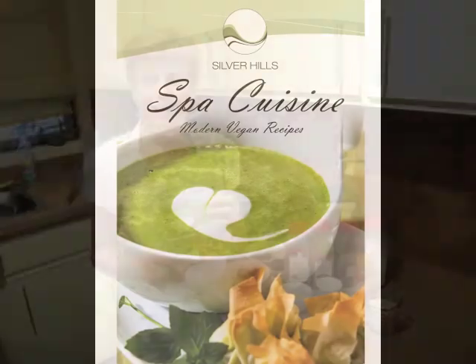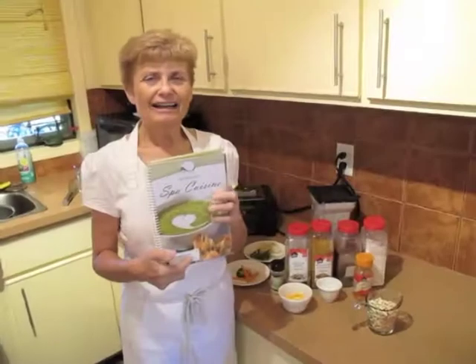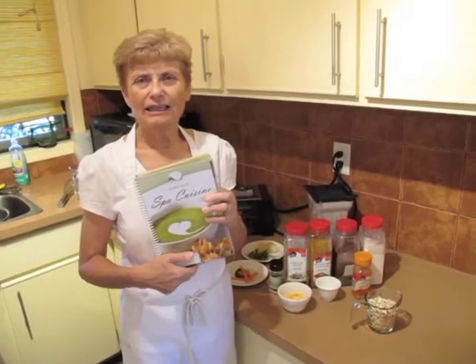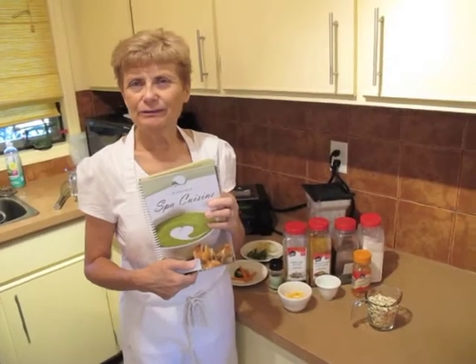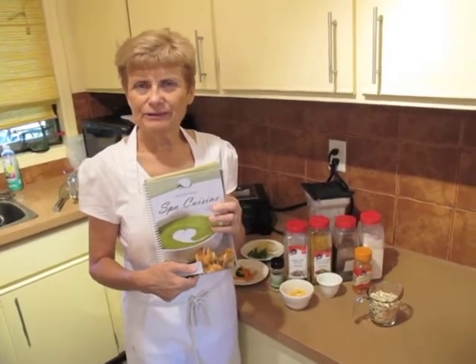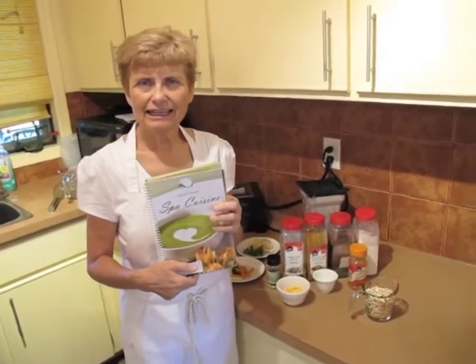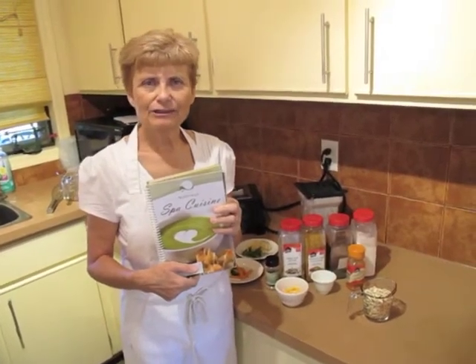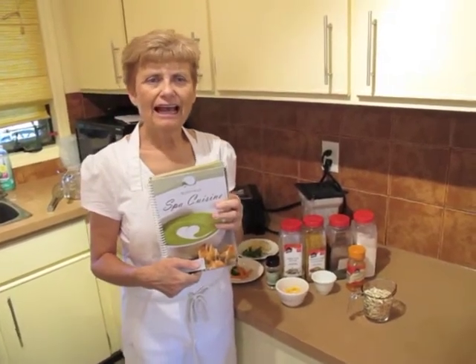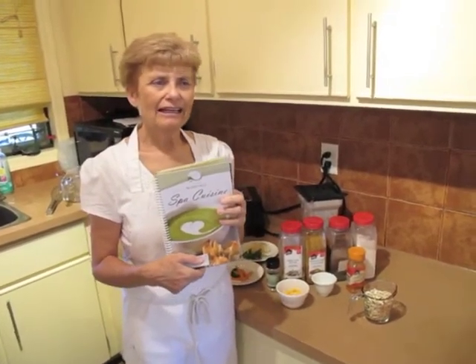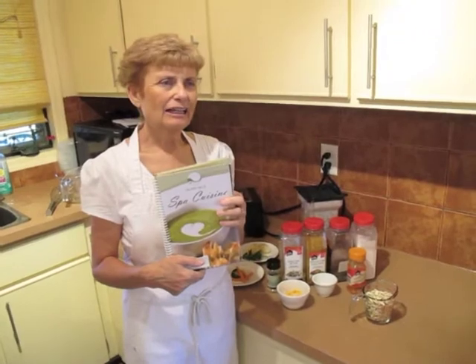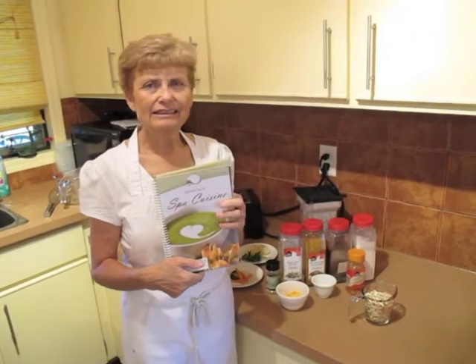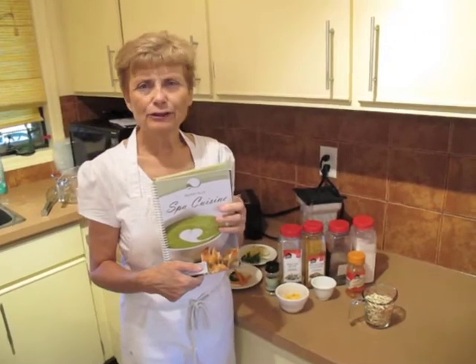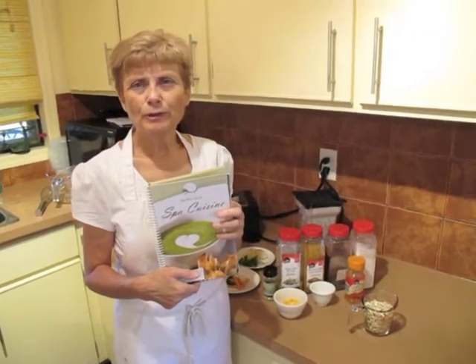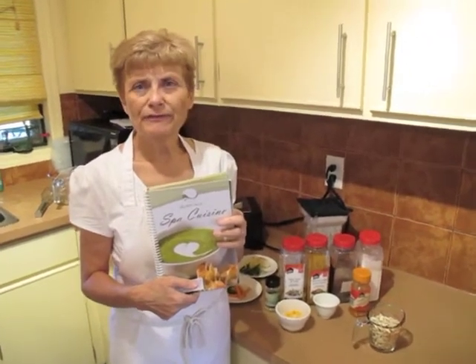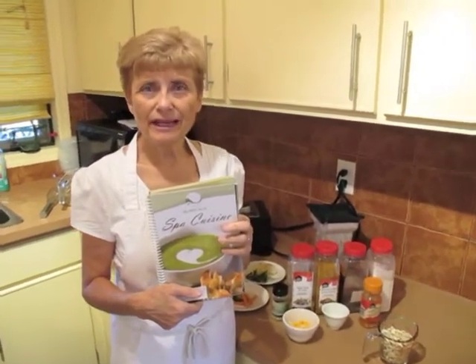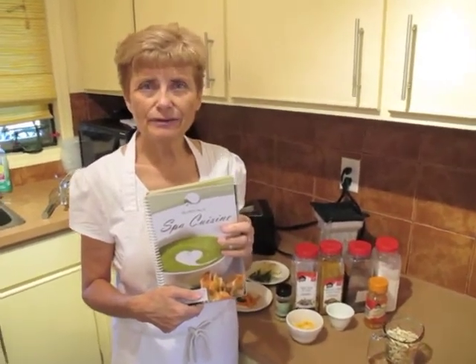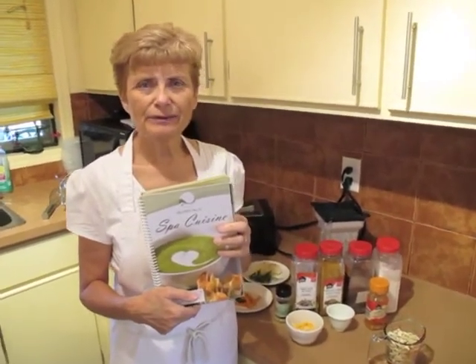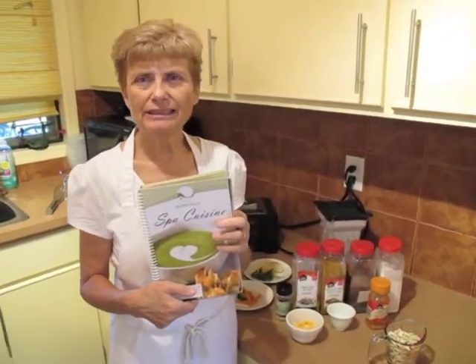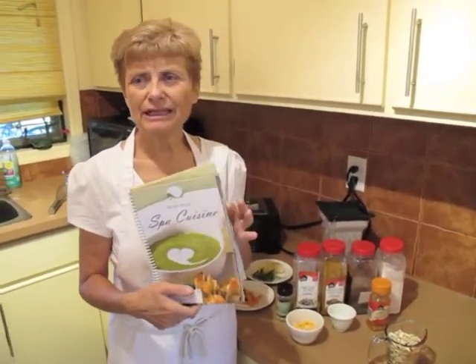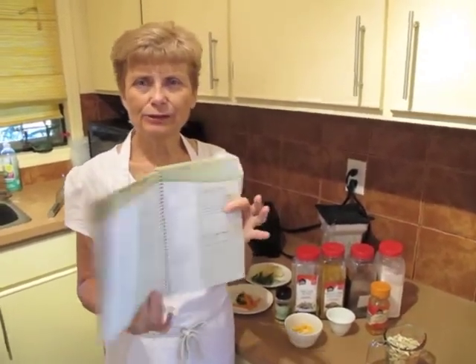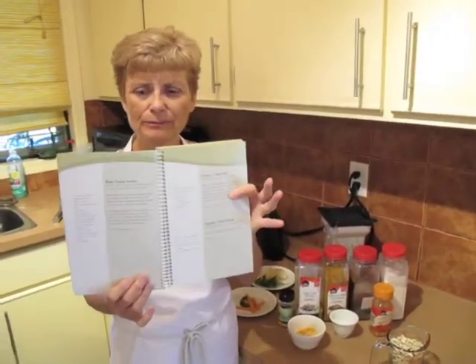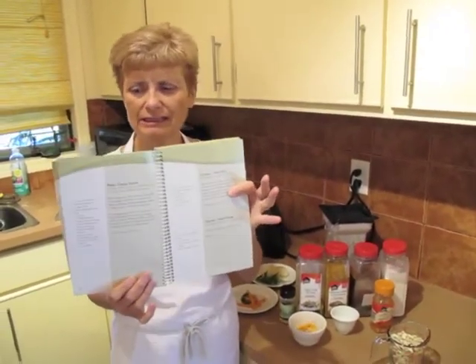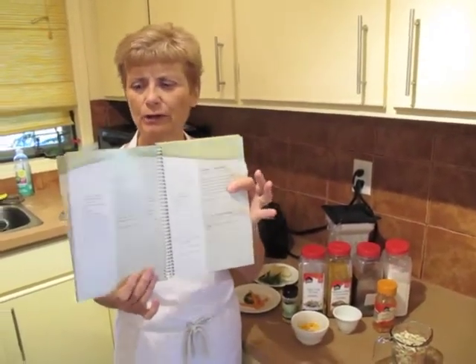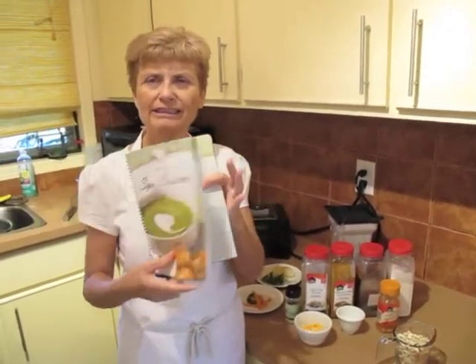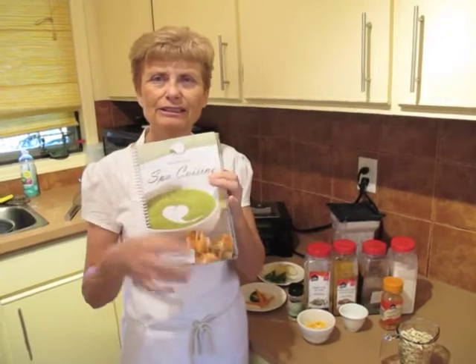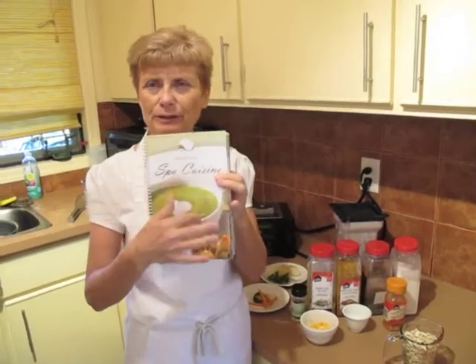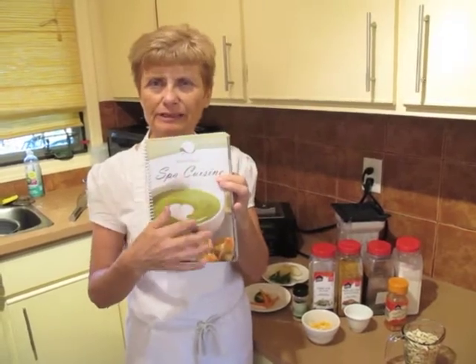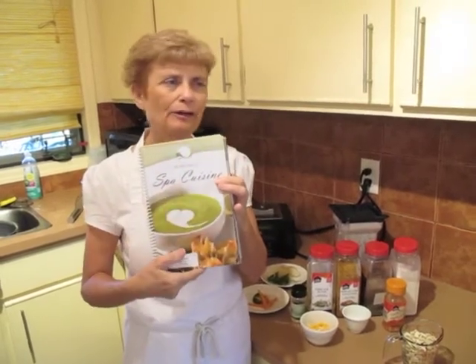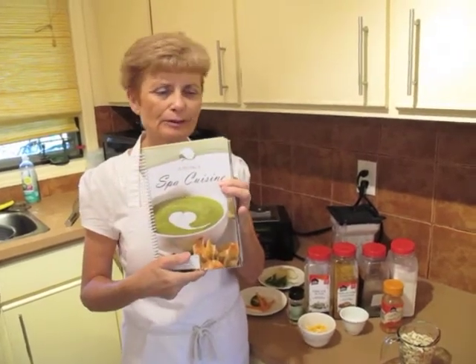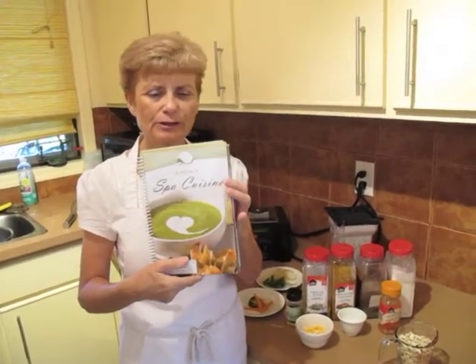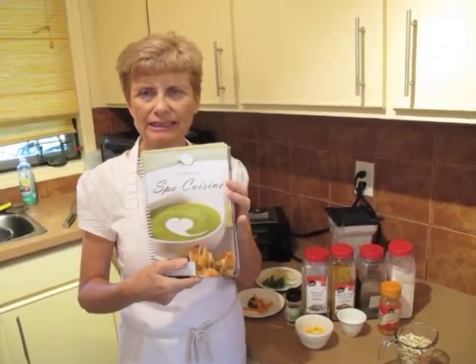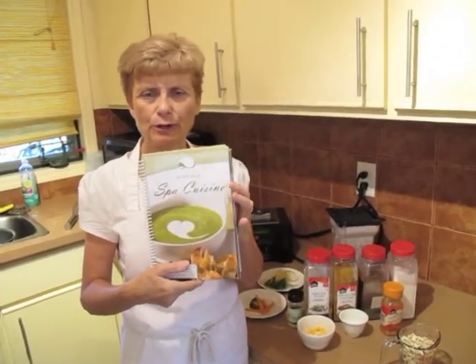Hi, I'm Eileen from Silver Hills Guesthouse, and I'd like to tell you about one of my favorite recipes, the basic cream sauce, which is in our Silver Hills Spa Cuisine book.